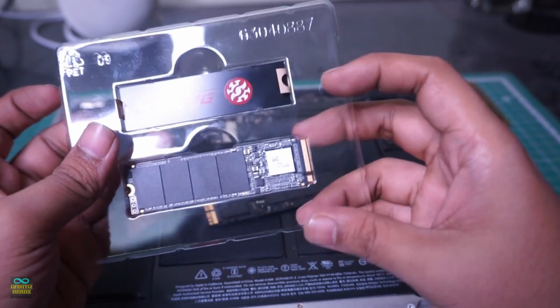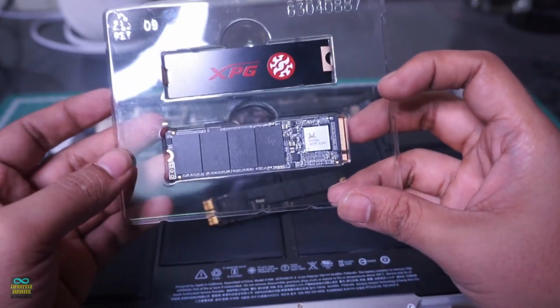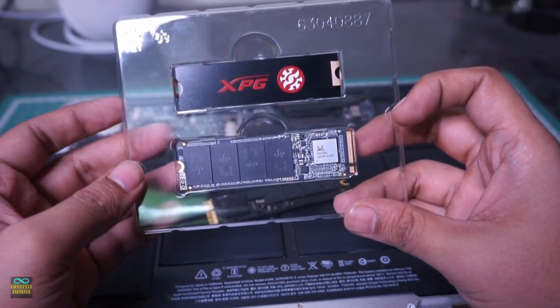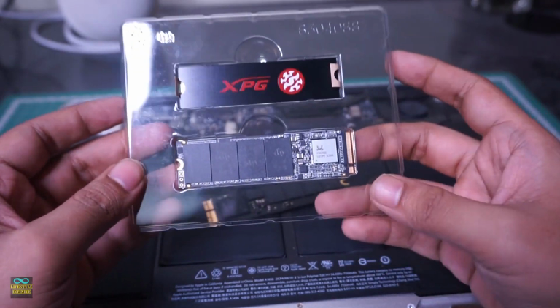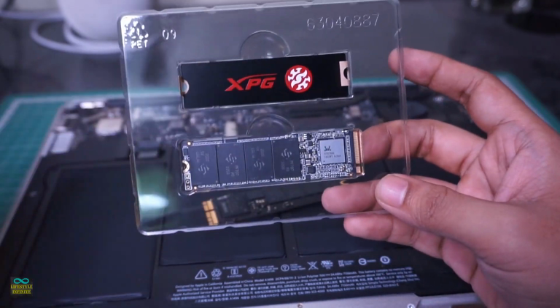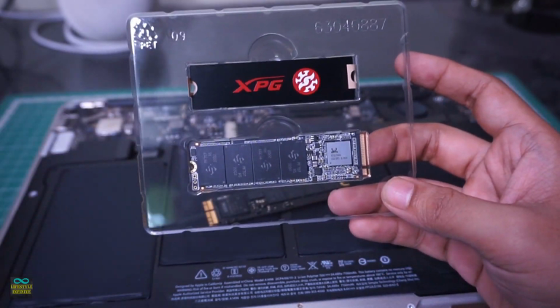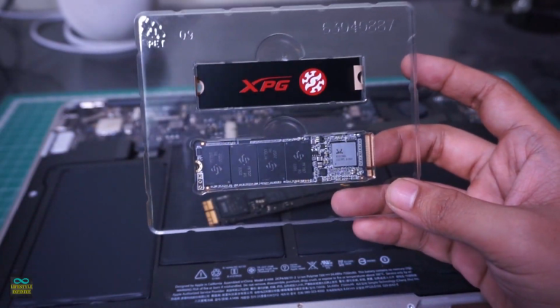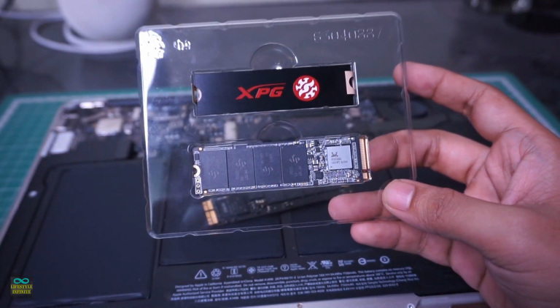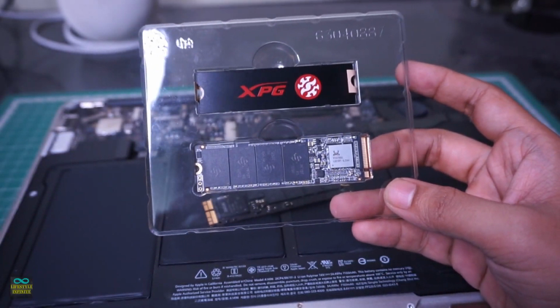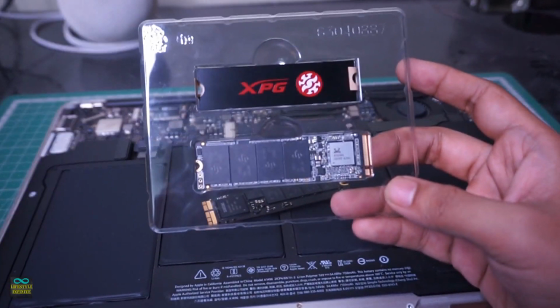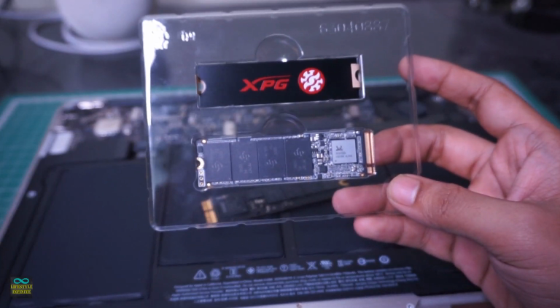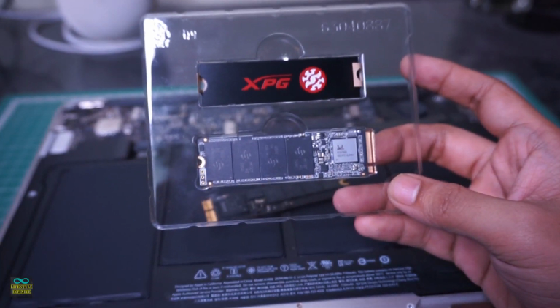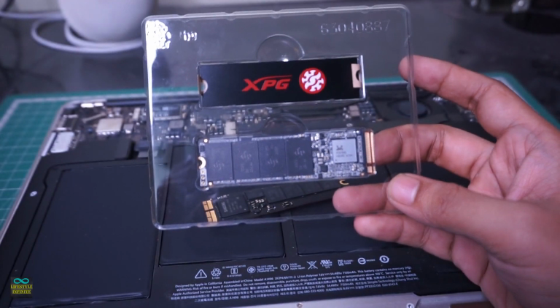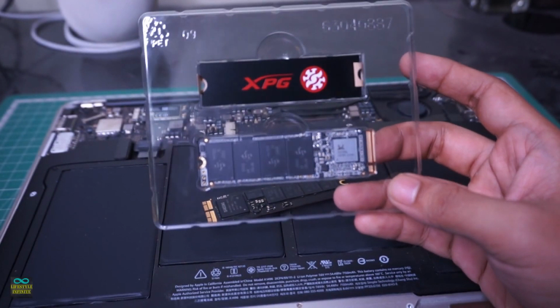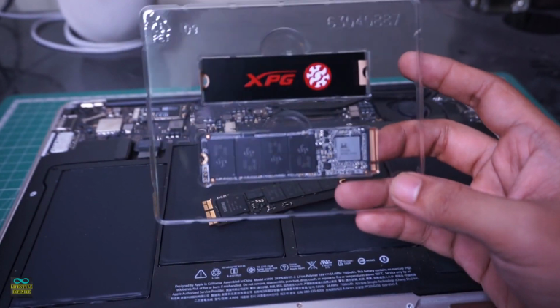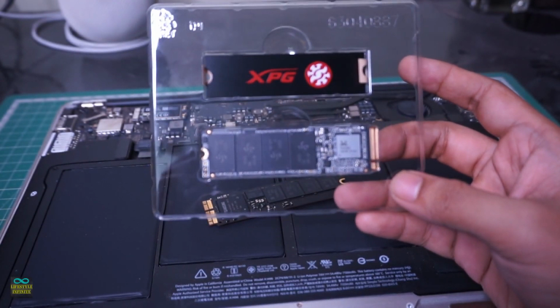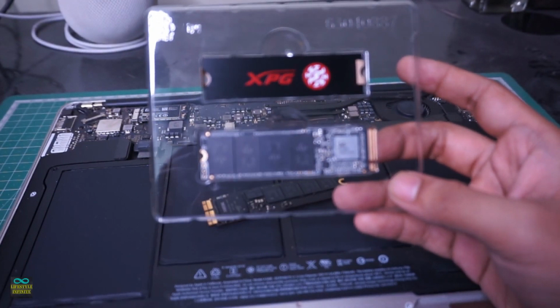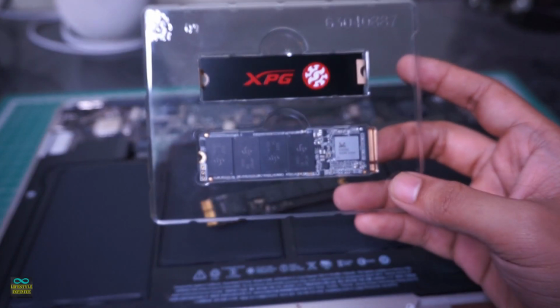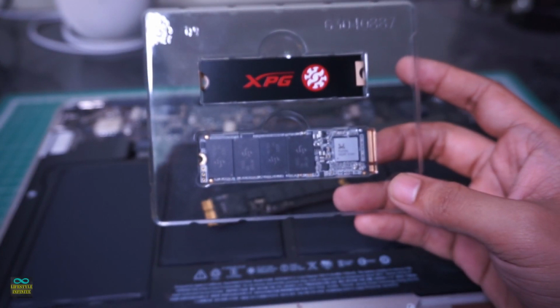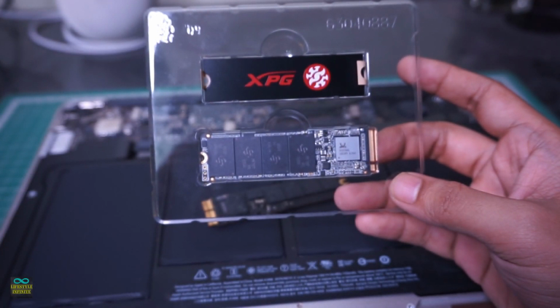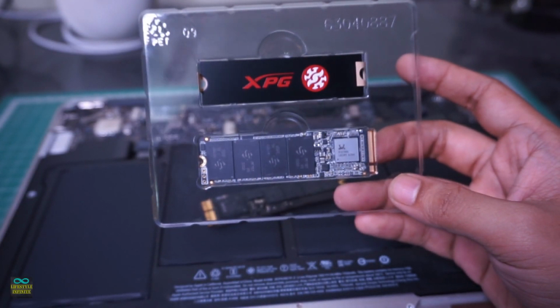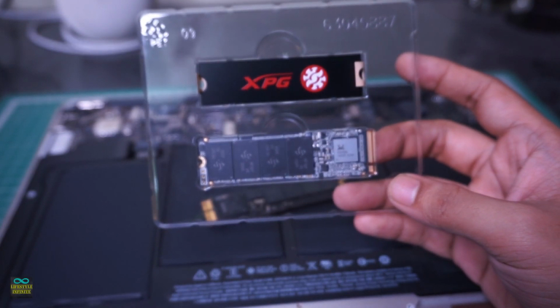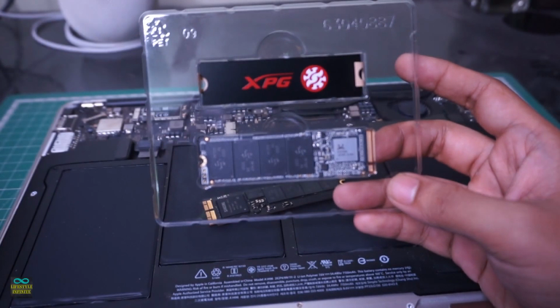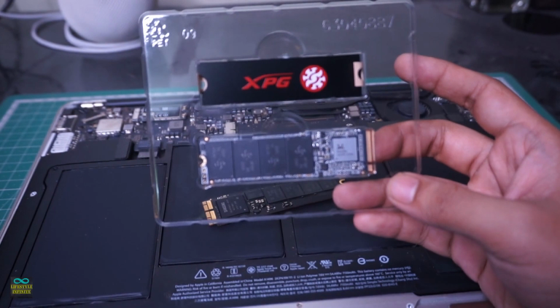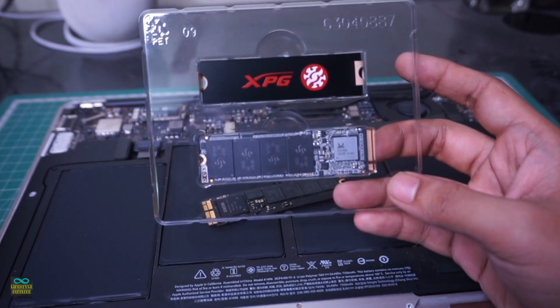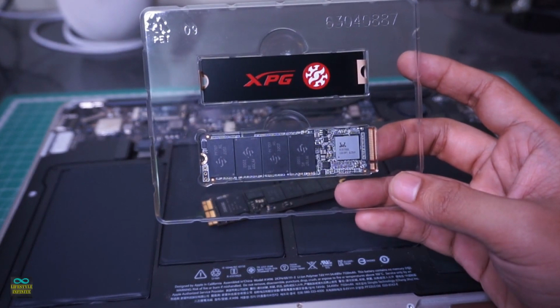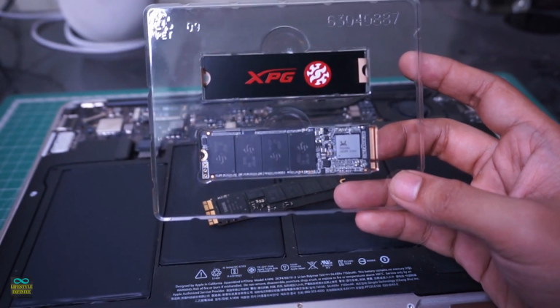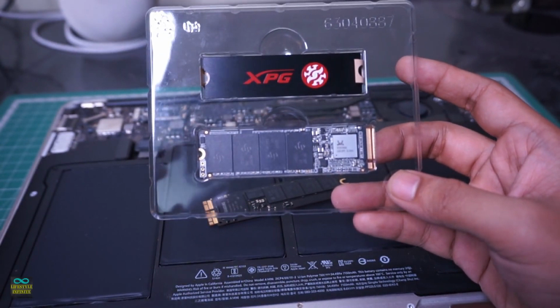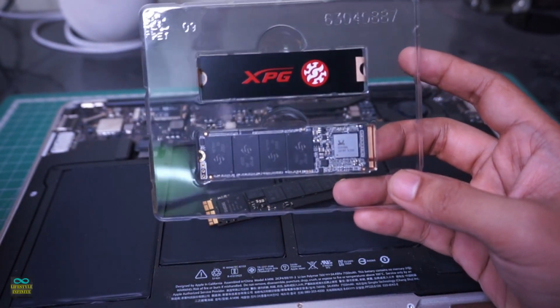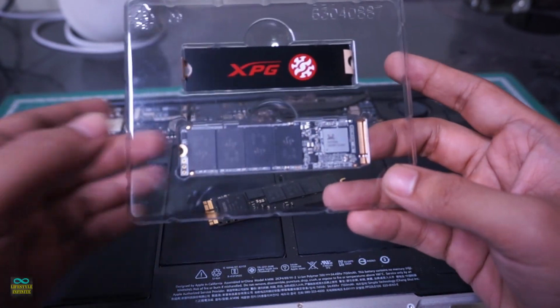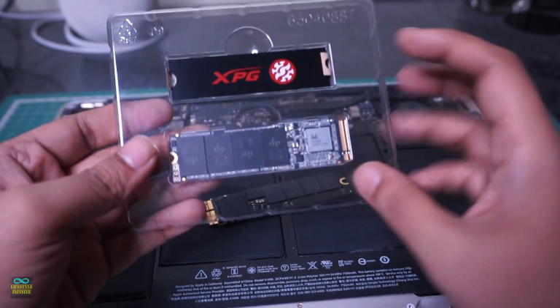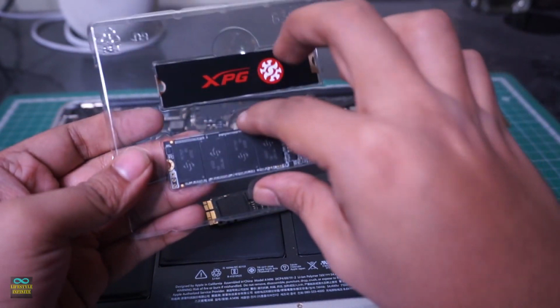It also comes with a metal heat sink. It's thin like a piece of paper — I don't know how much it will help. I will still install it just to be safe, in case there are any components on the SSD which might short if not covered.